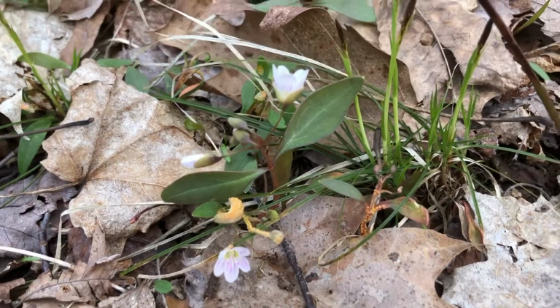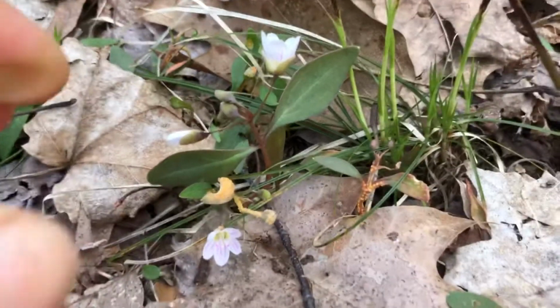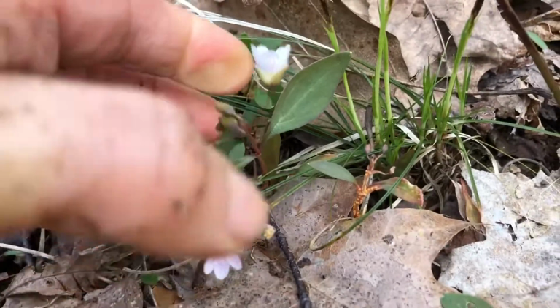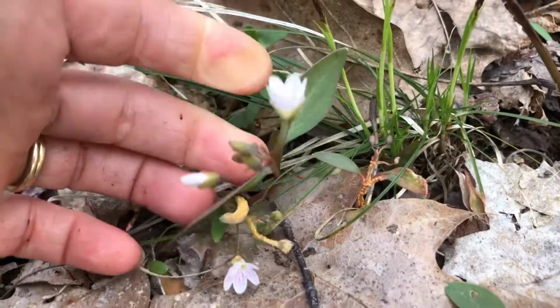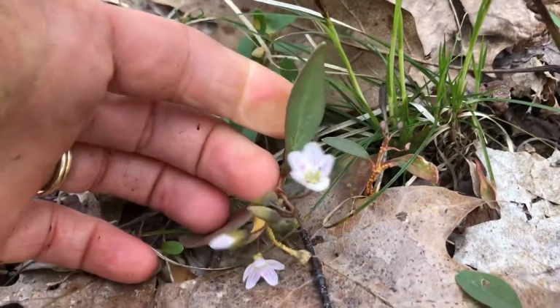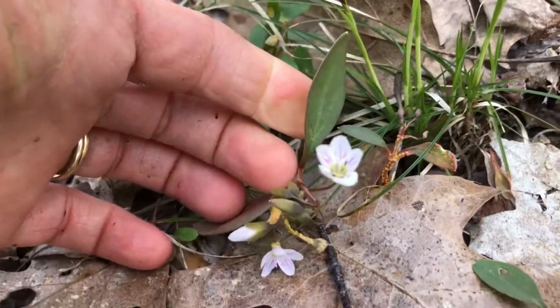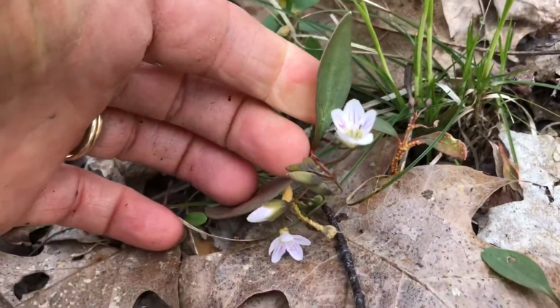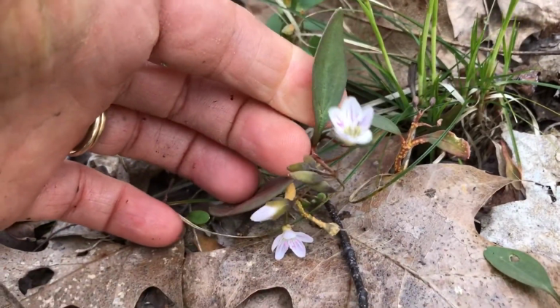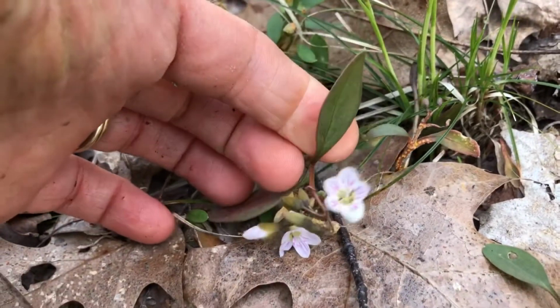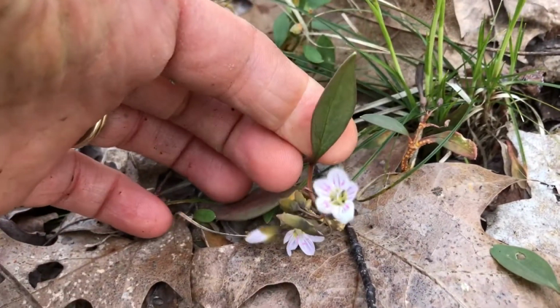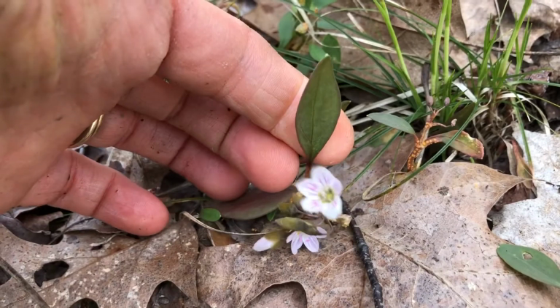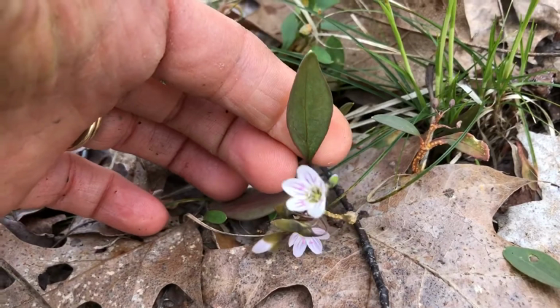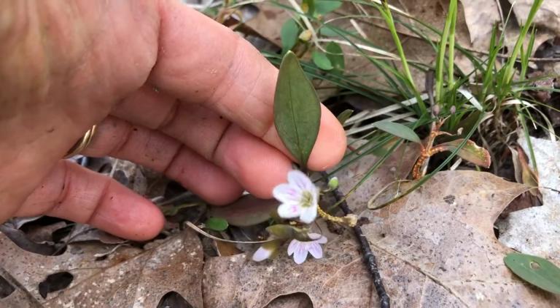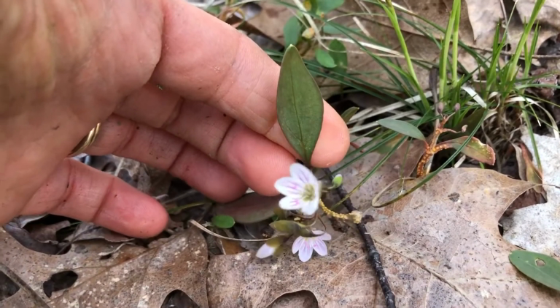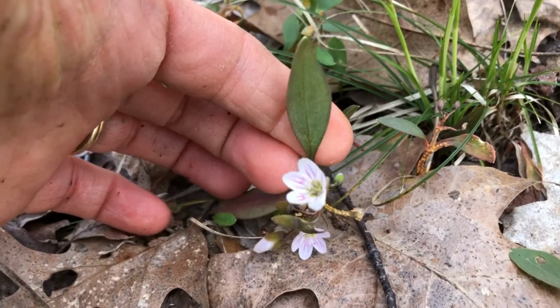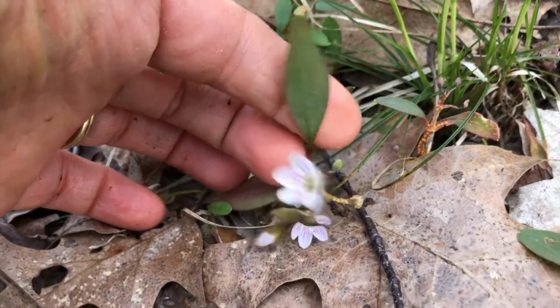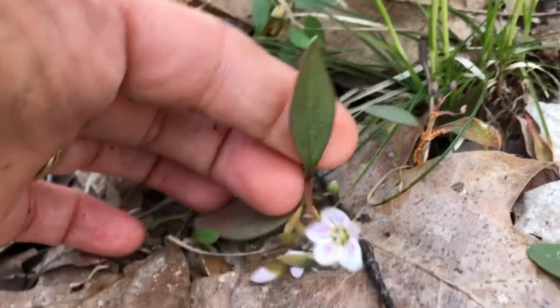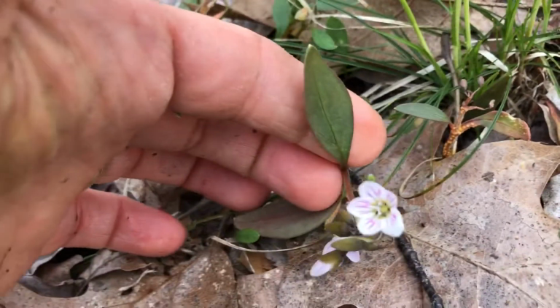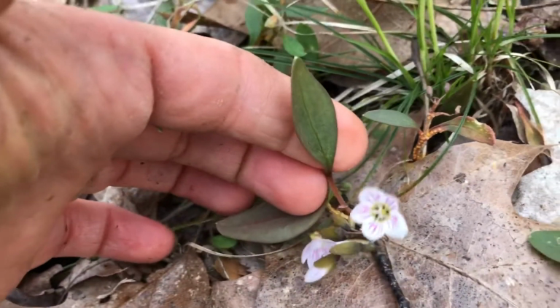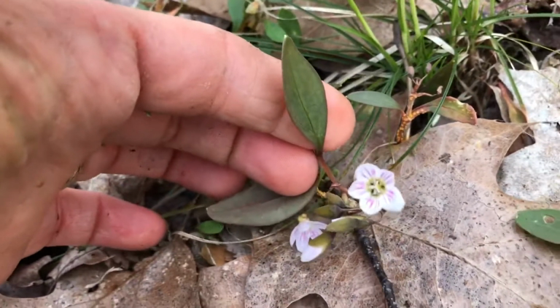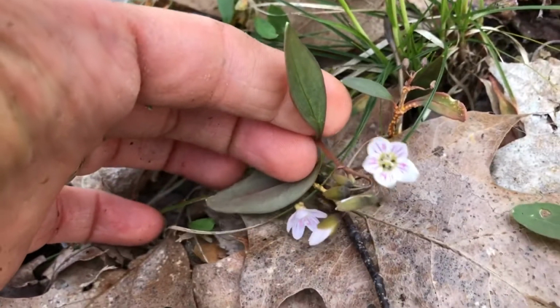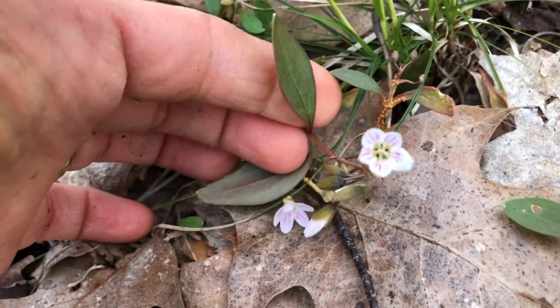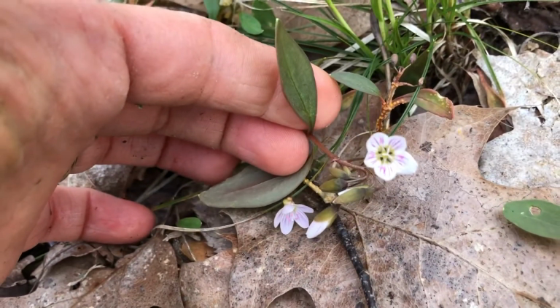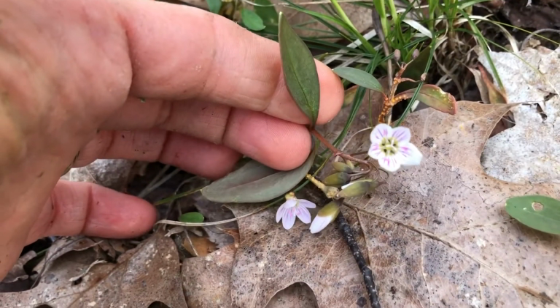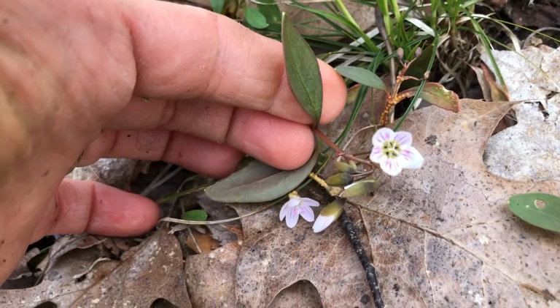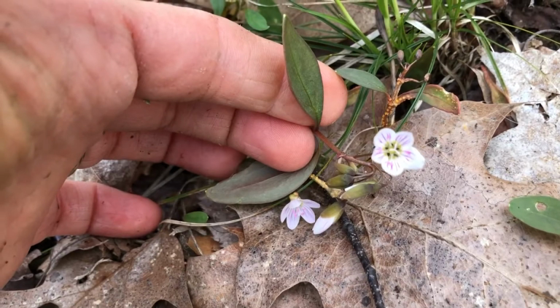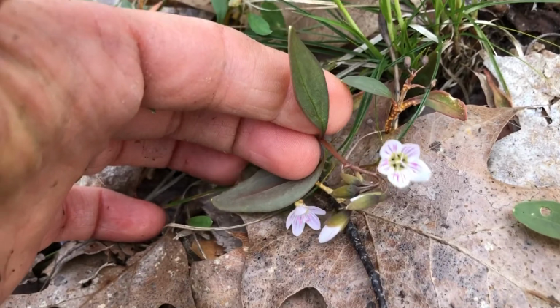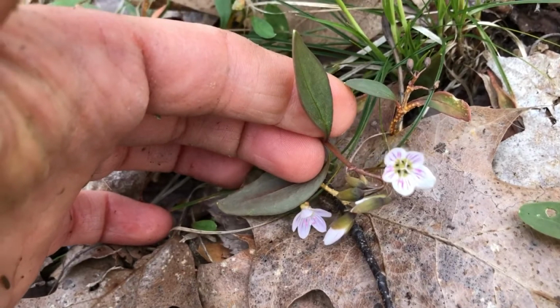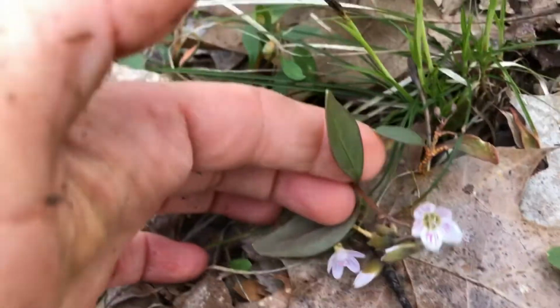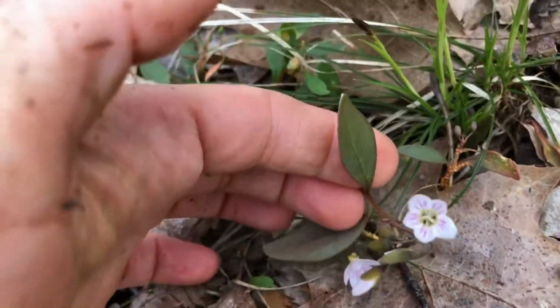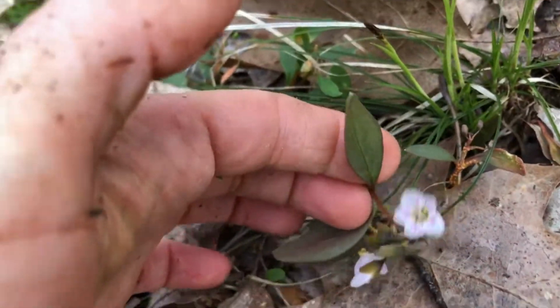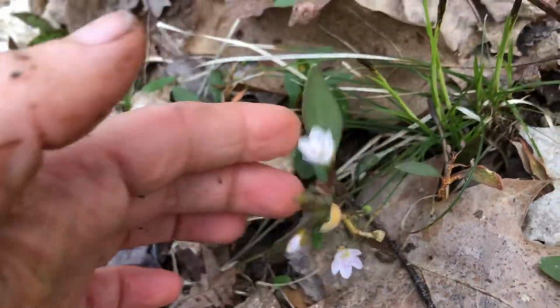The woods are in bloom already. This is a plant found in the woods called Spring Beauty. There you can see the flower is white with pink stripes, and there's the leaf.